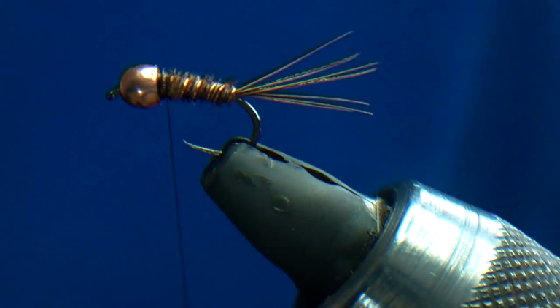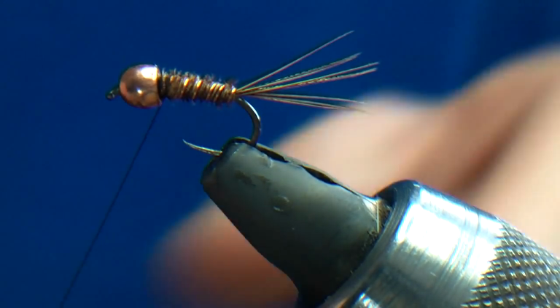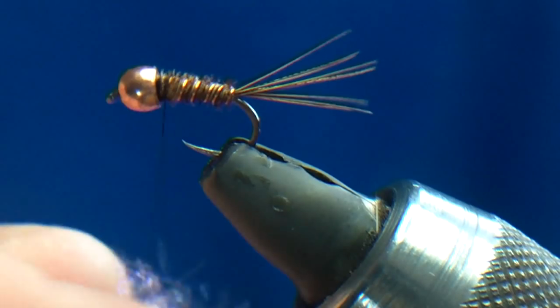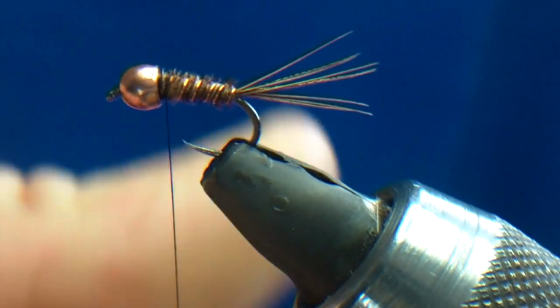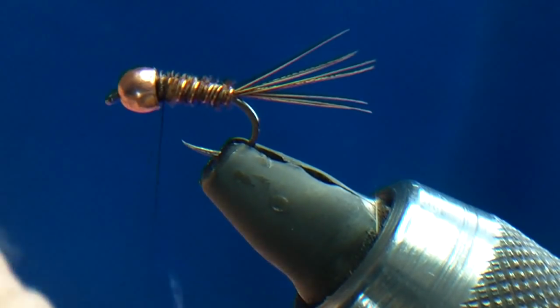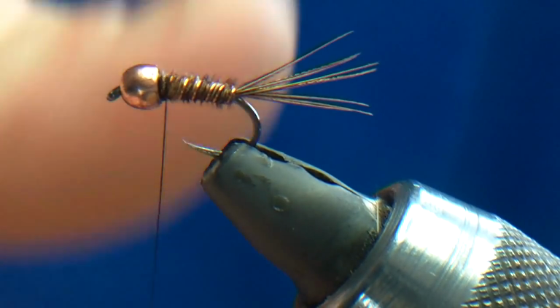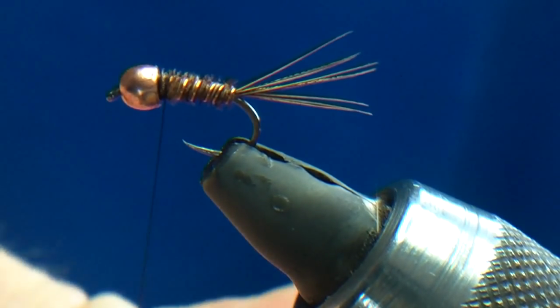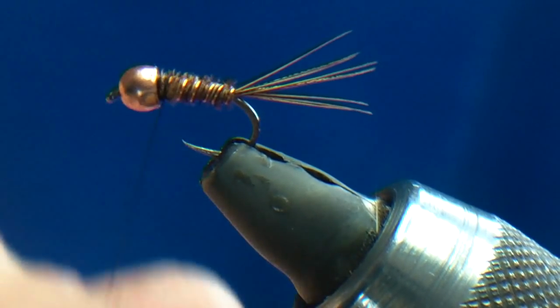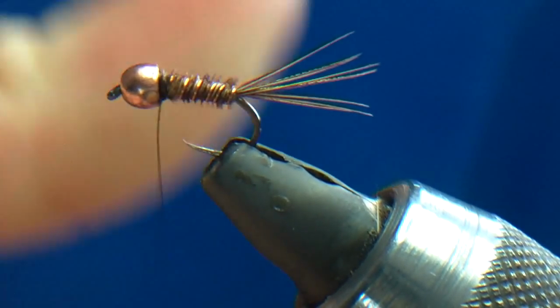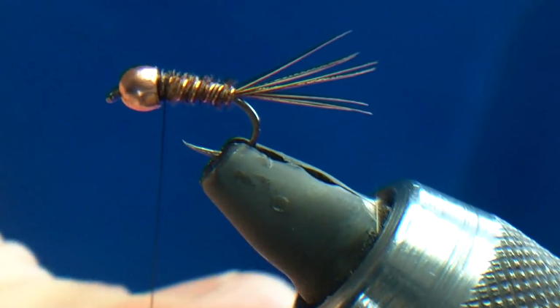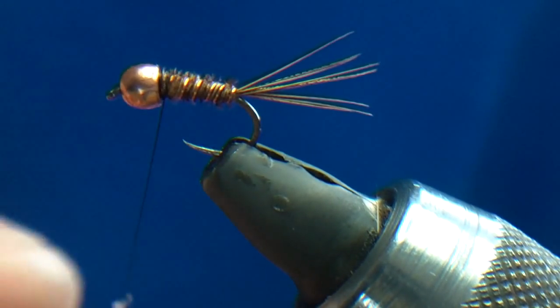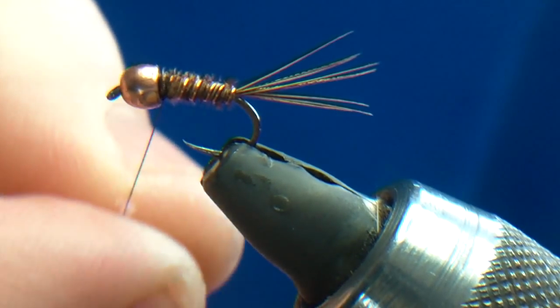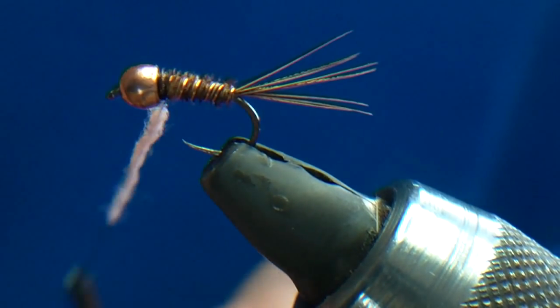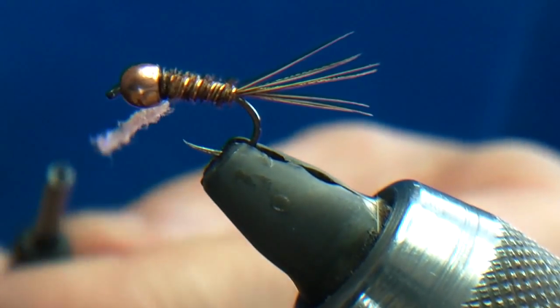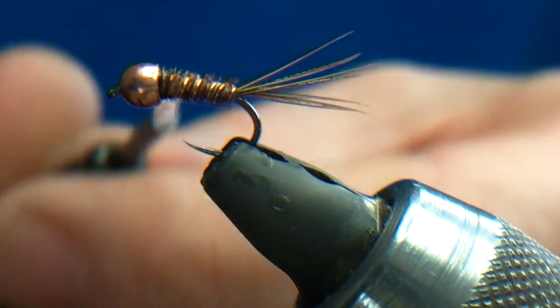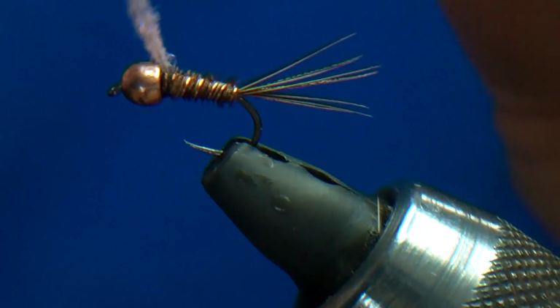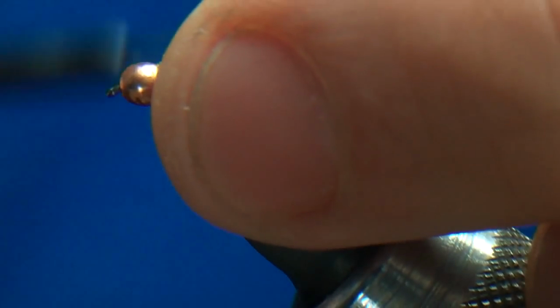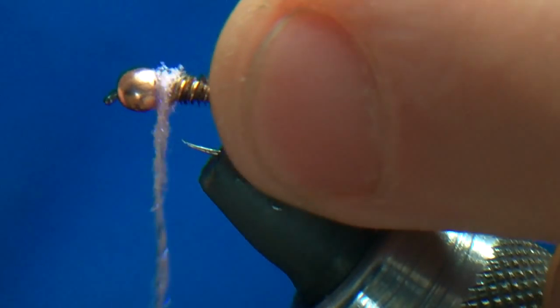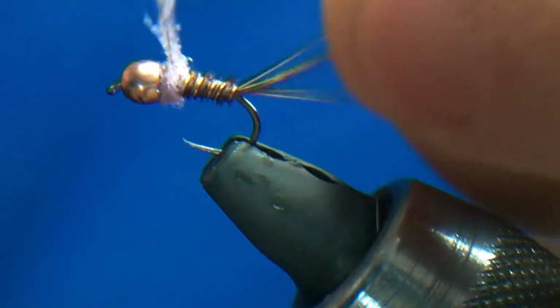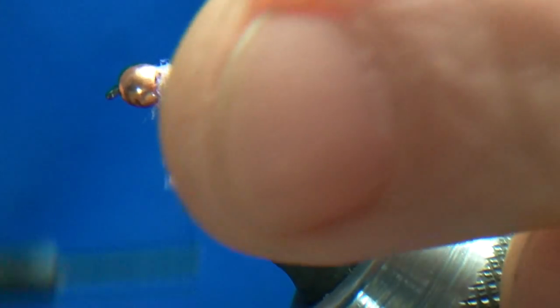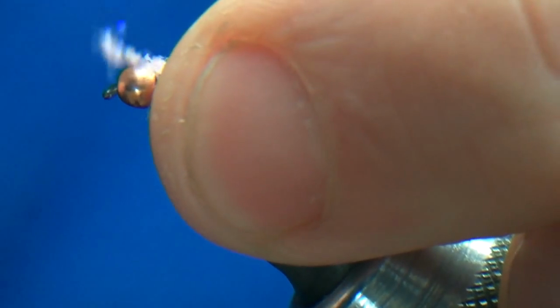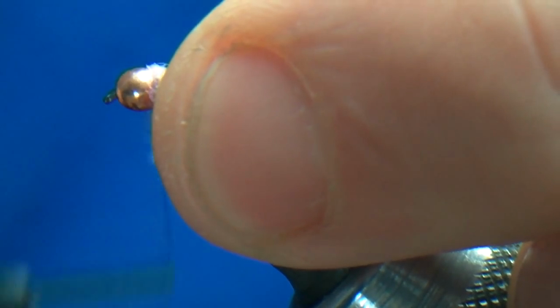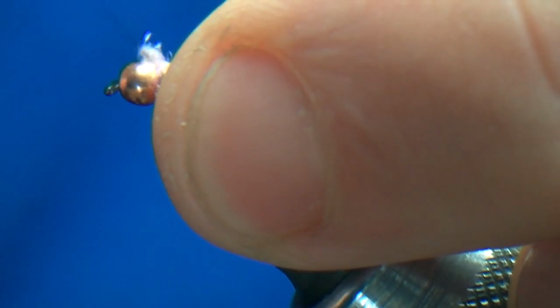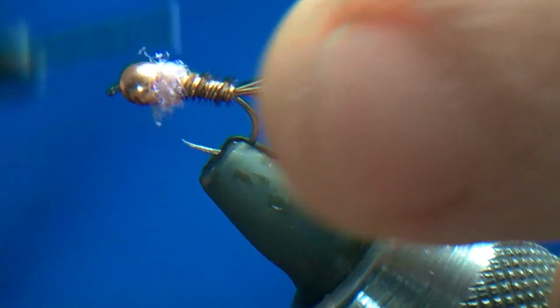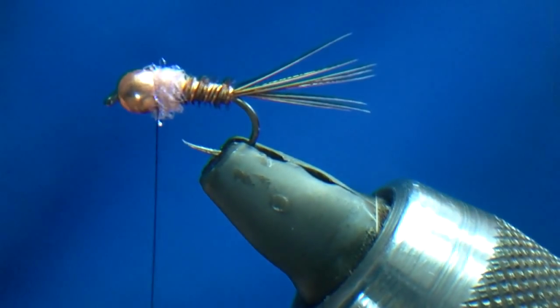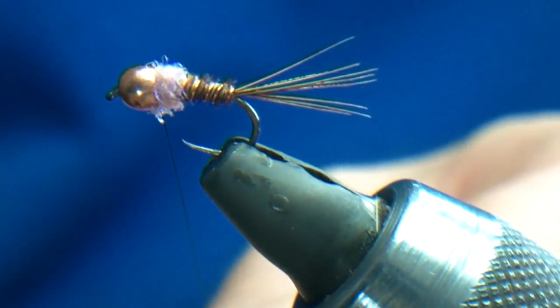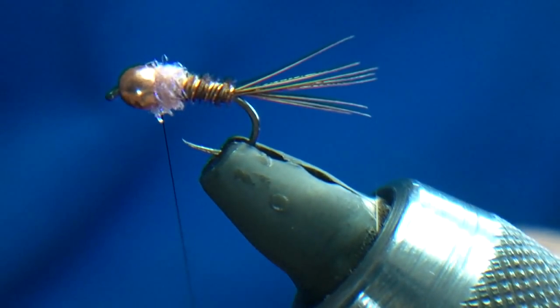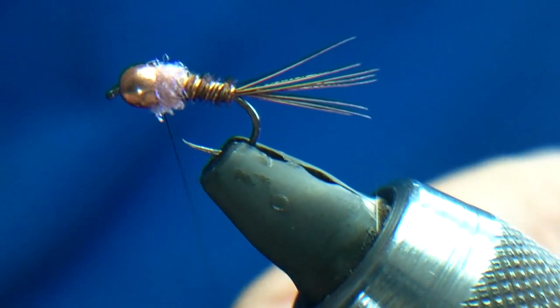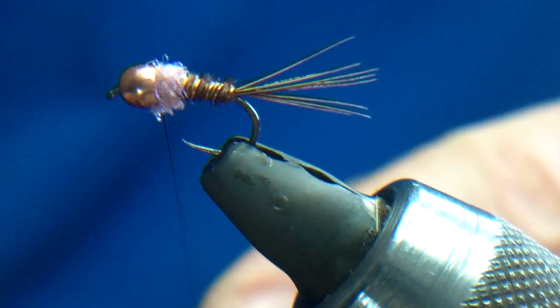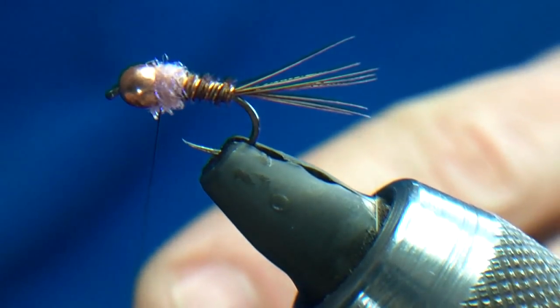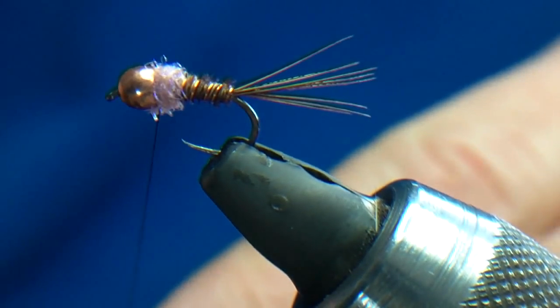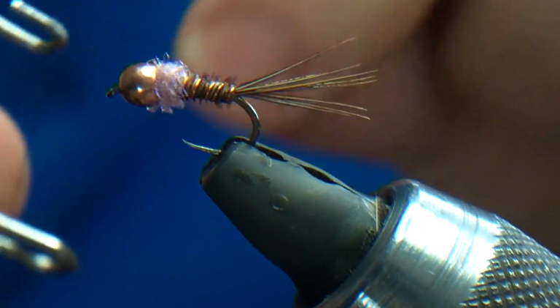It's kind of strange because it changes colour in the water. You don't need a lot of it, so I'm just going to dub it on — and that's it.